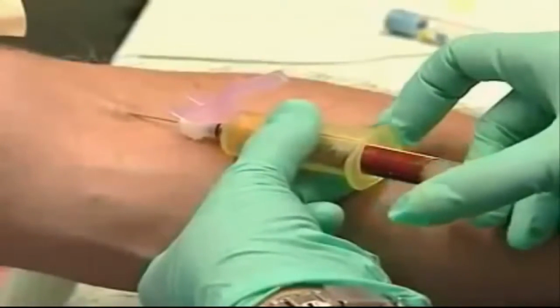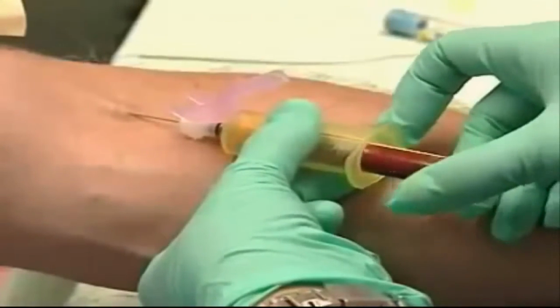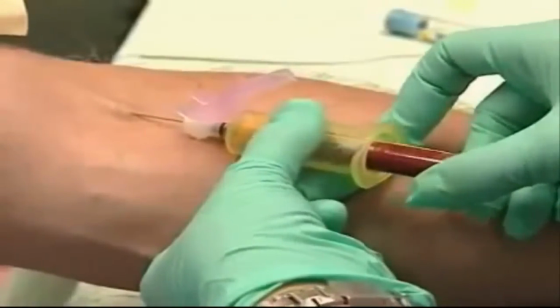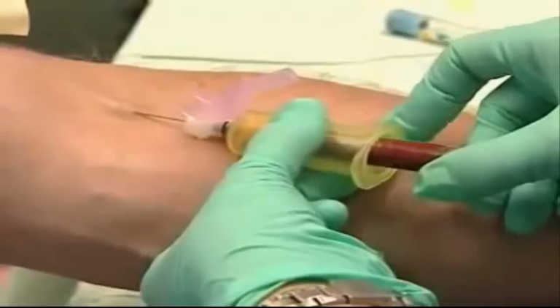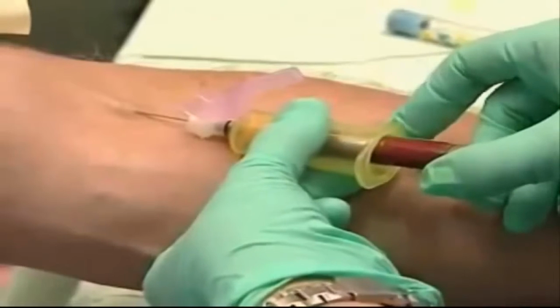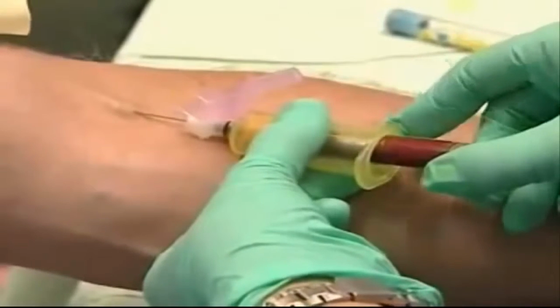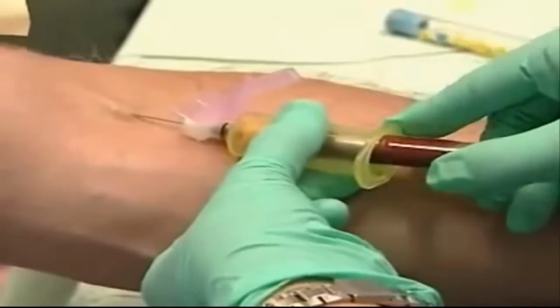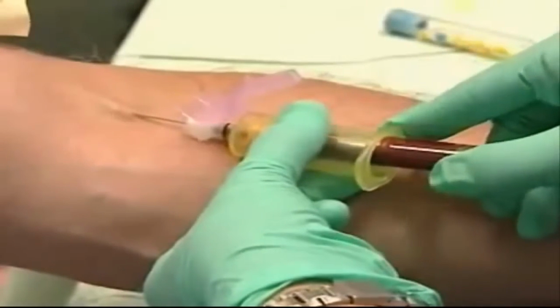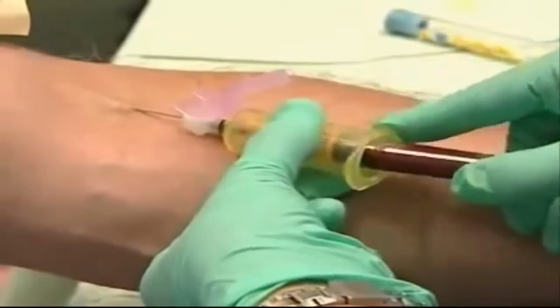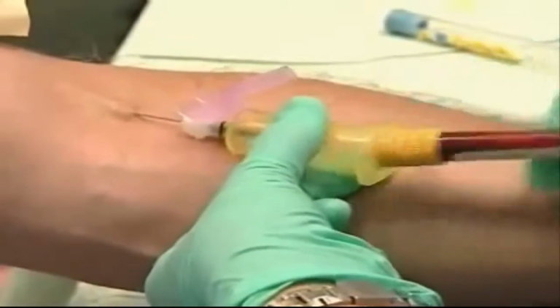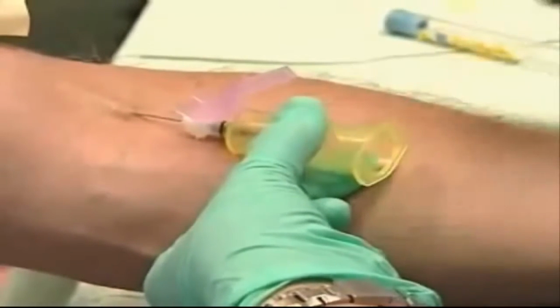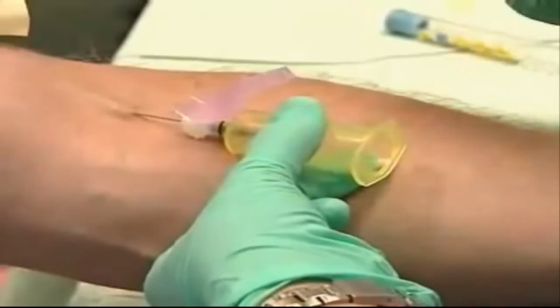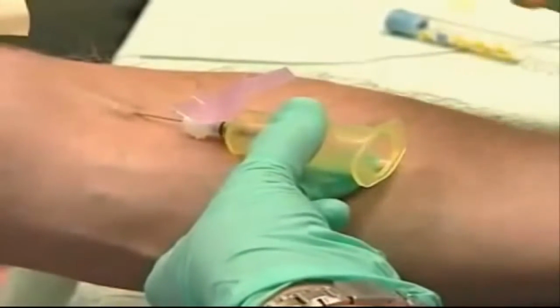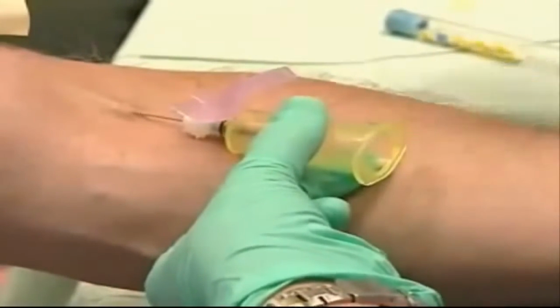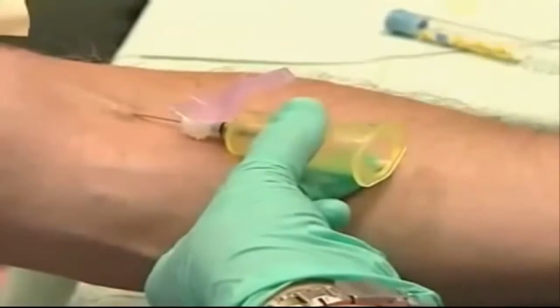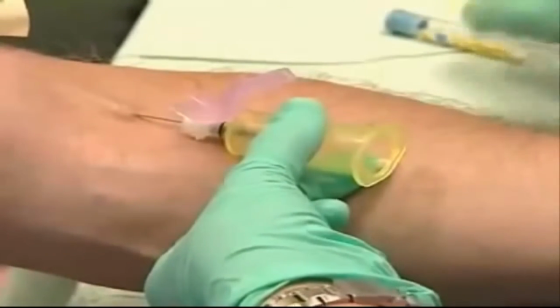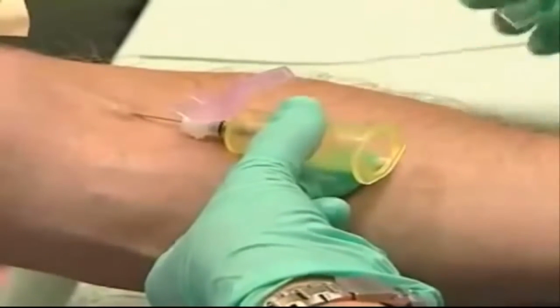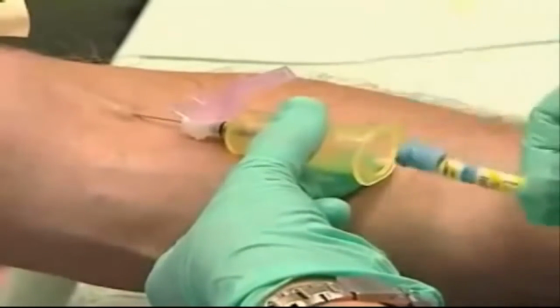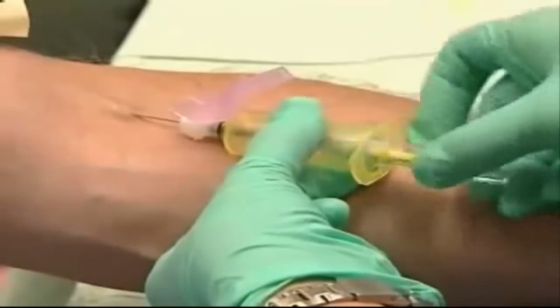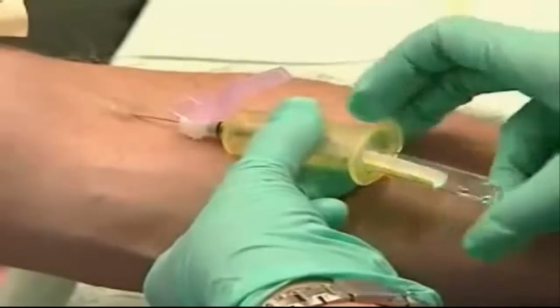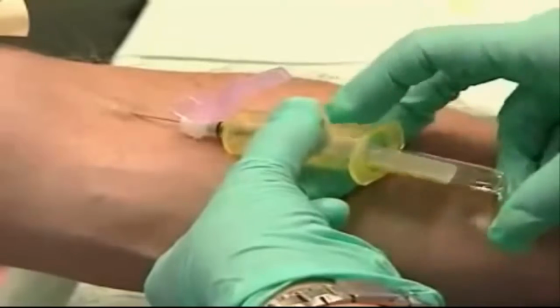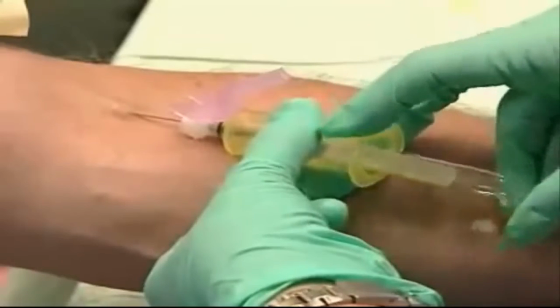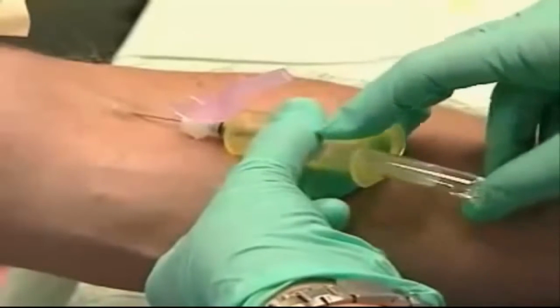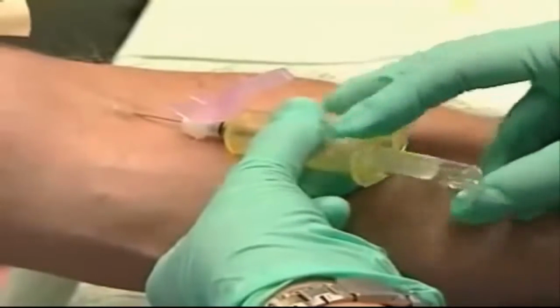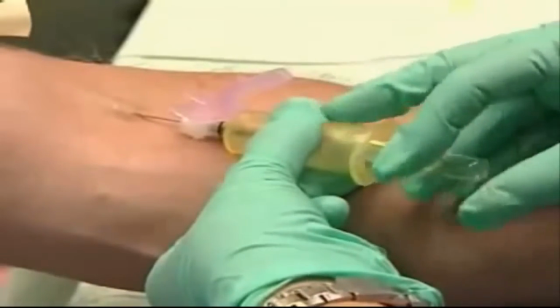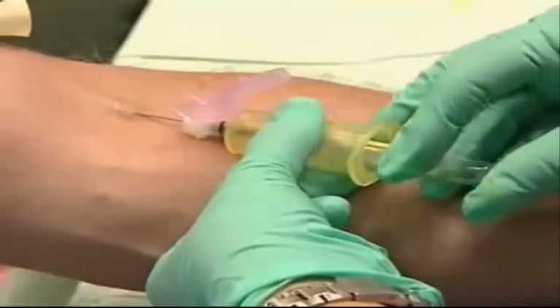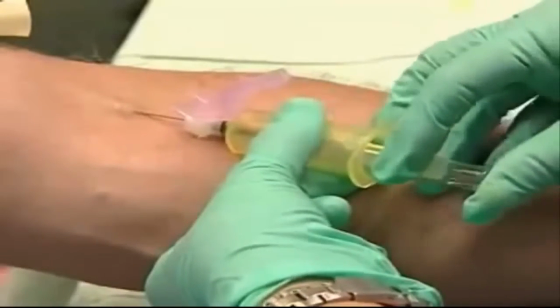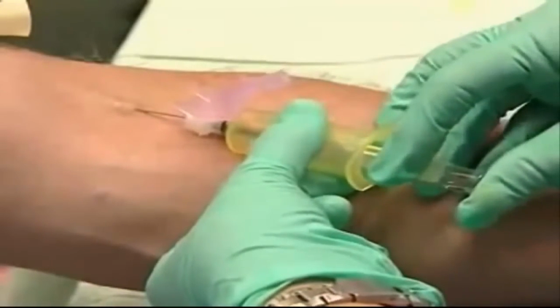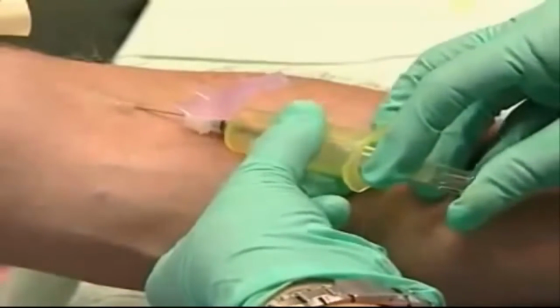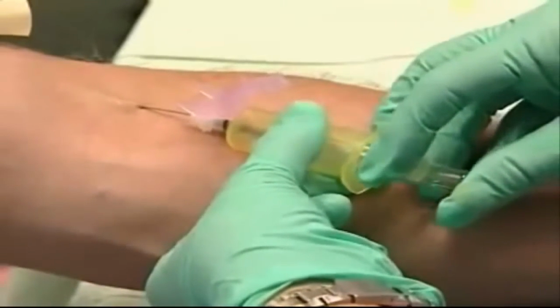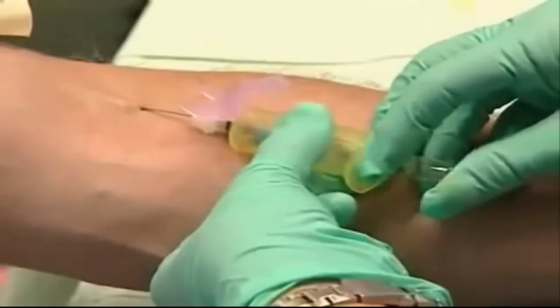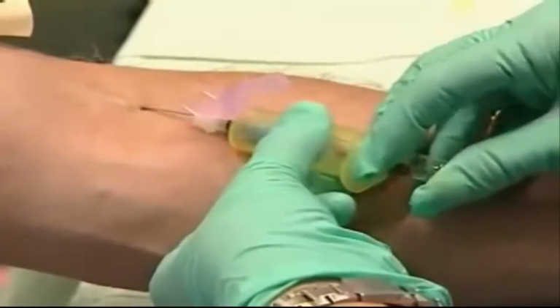To switch tubes without causing the patient discomfort, you want to steady your hand against the arm. Then you can pop in the next tube without pushing the needle any deeper.